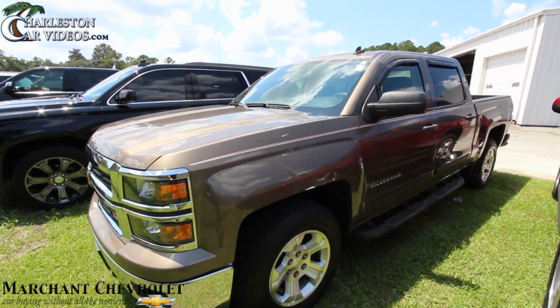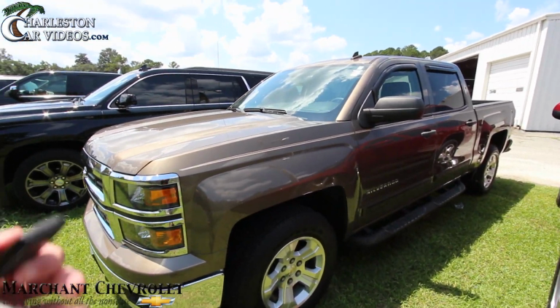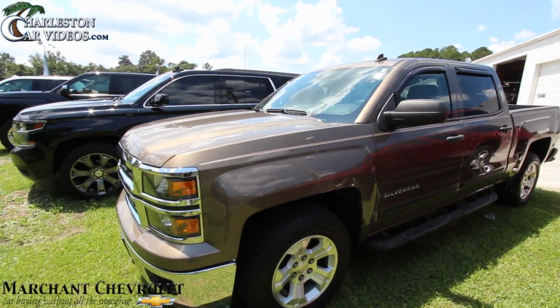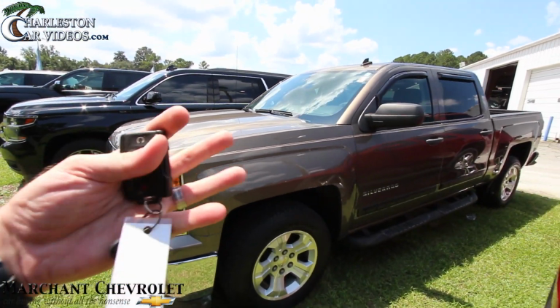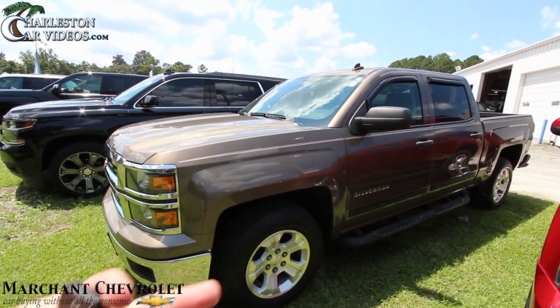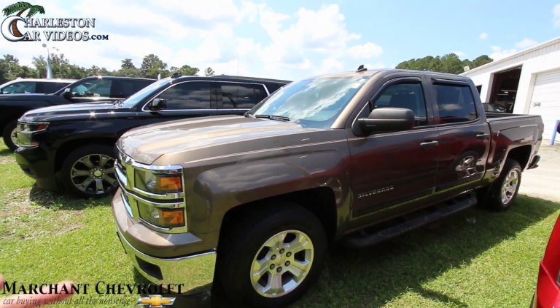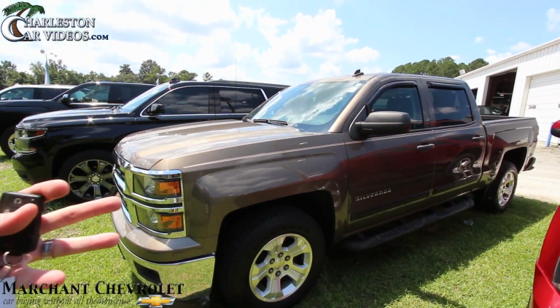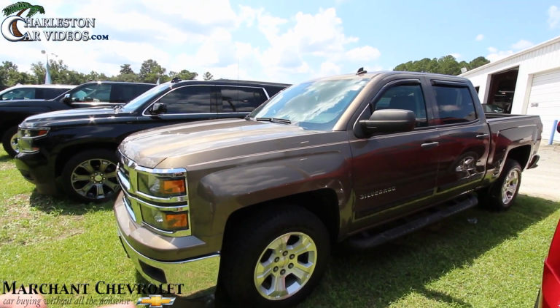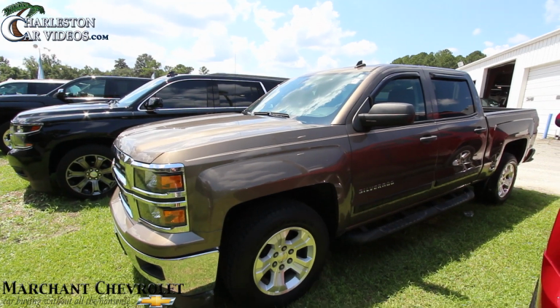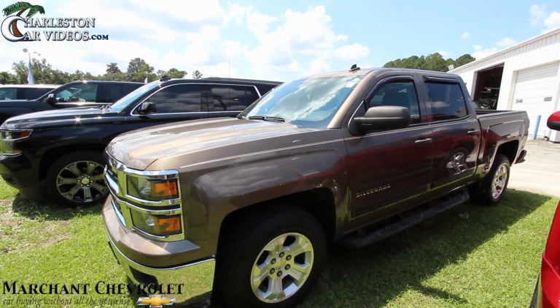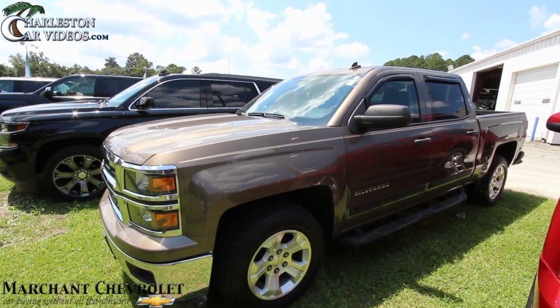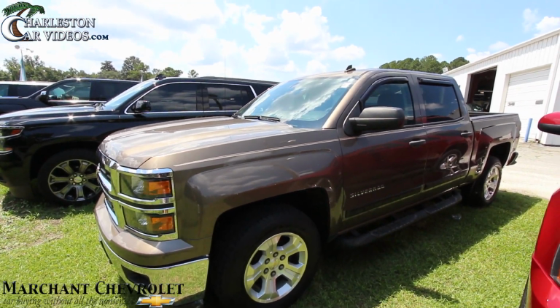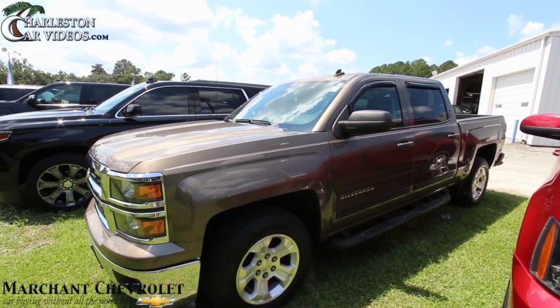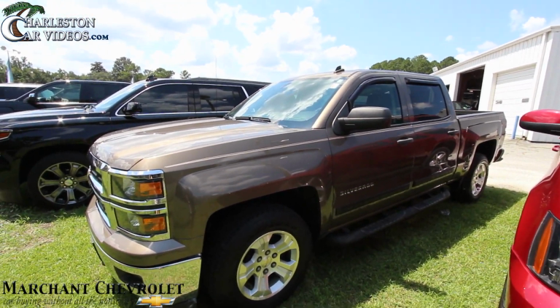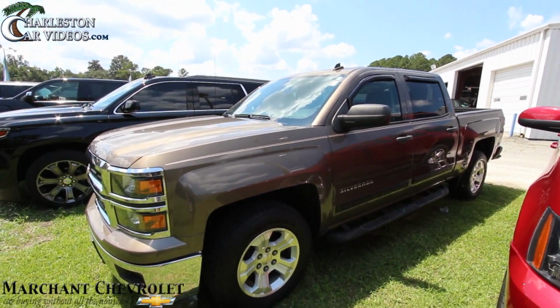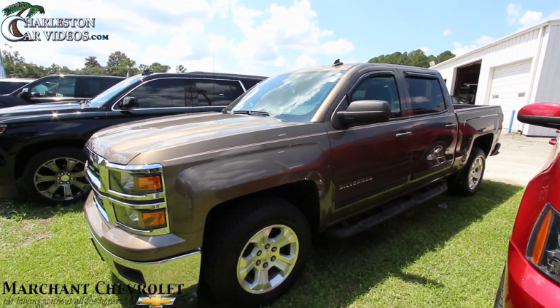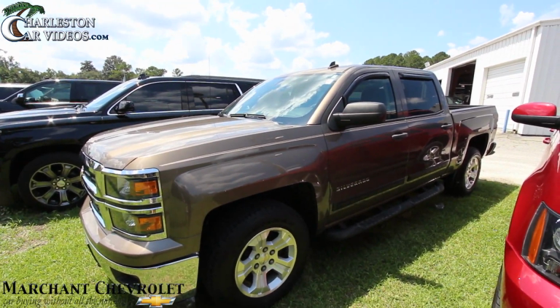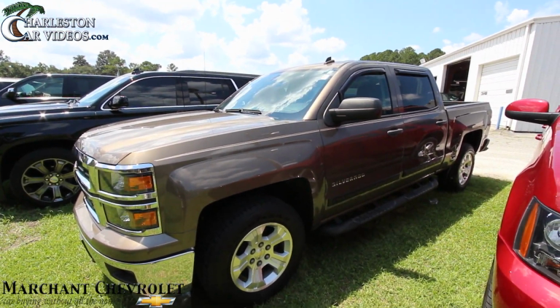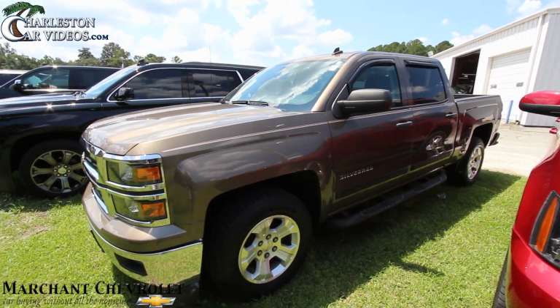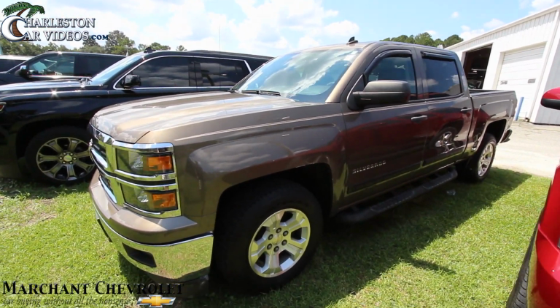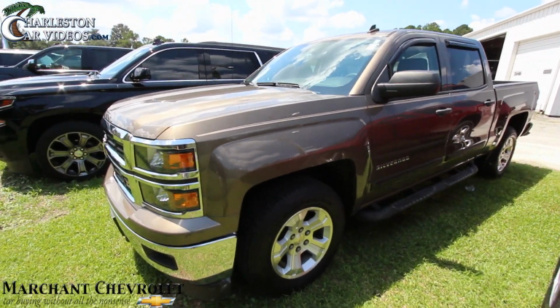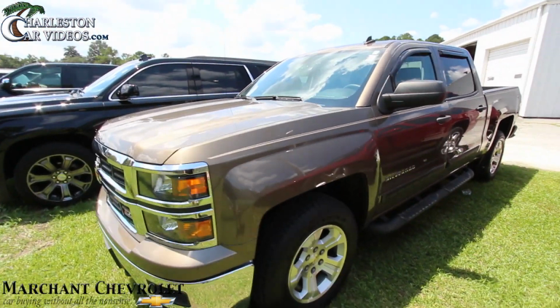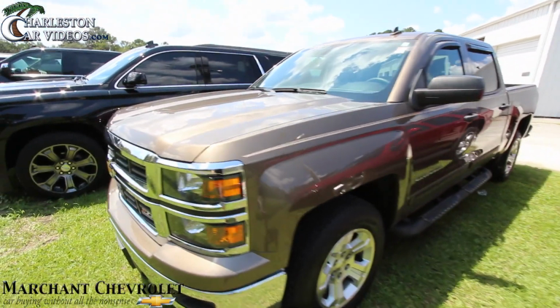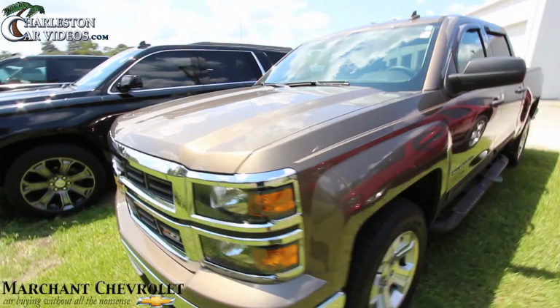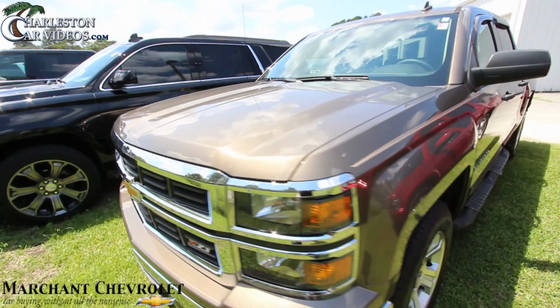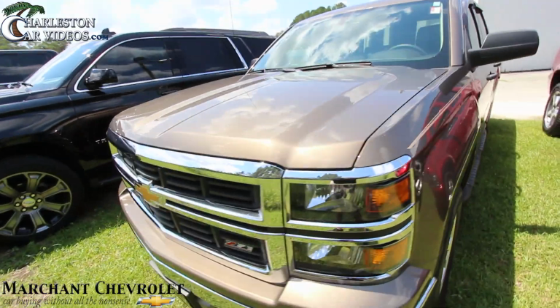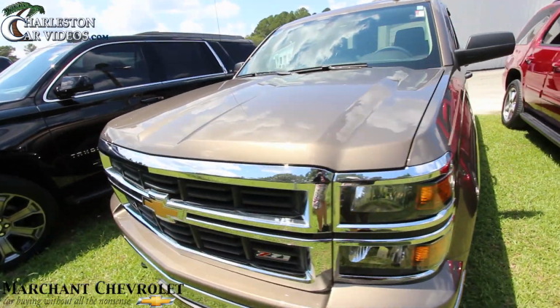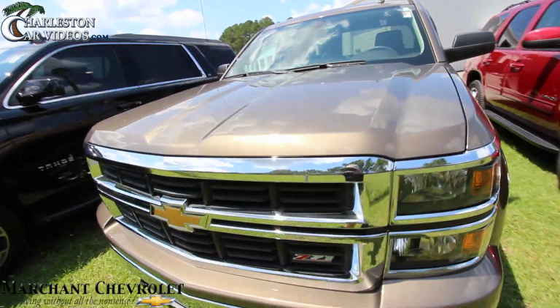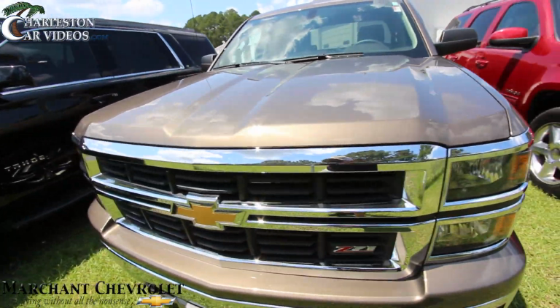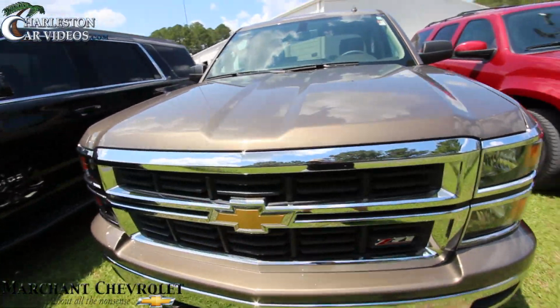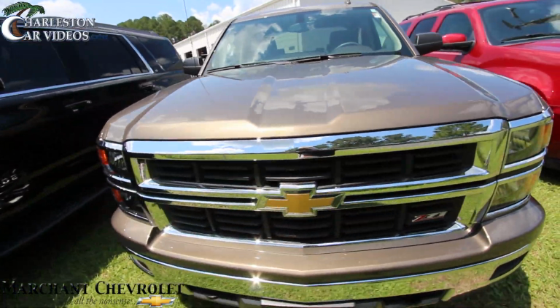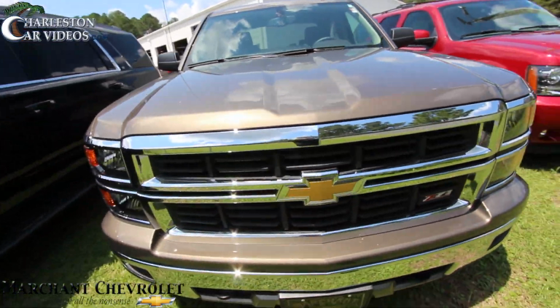2014 was a good year for the Silverado because it started changing the body style and the grille and just the way it looks, and I like it a lot. Let's keep on walking through — I like this color, this brown looks nice.